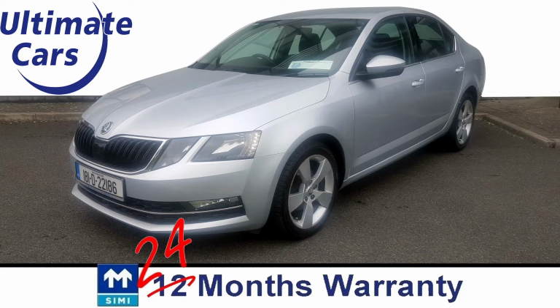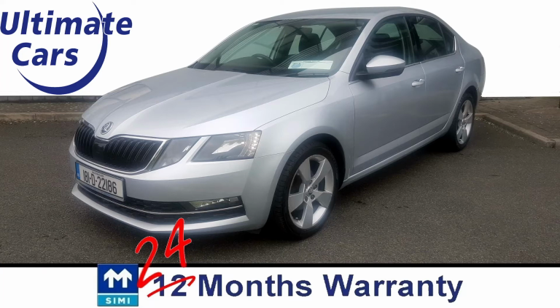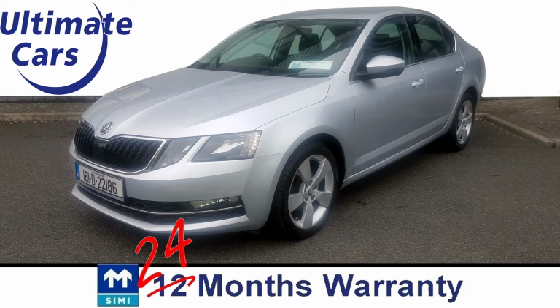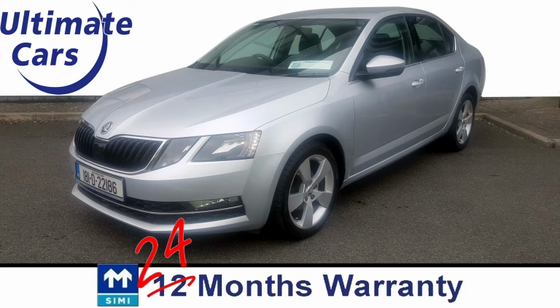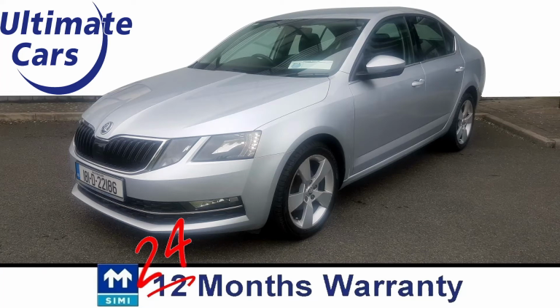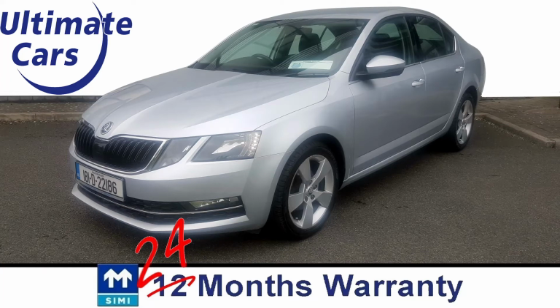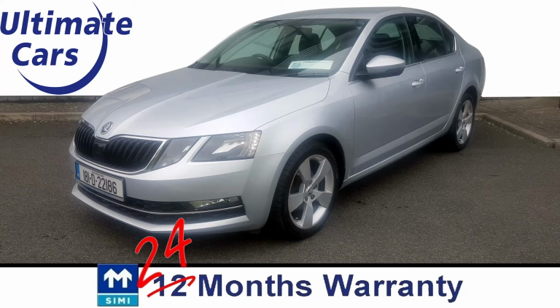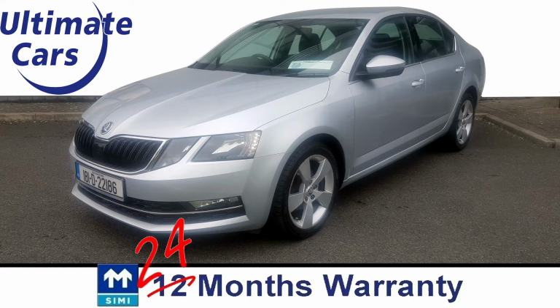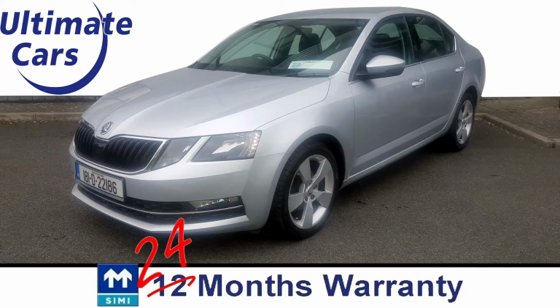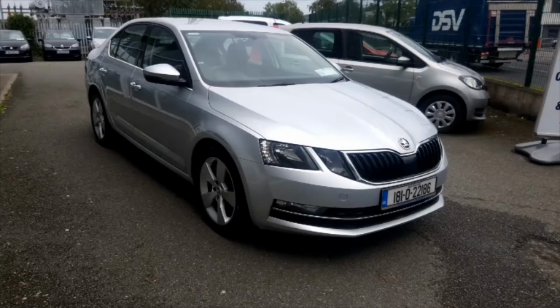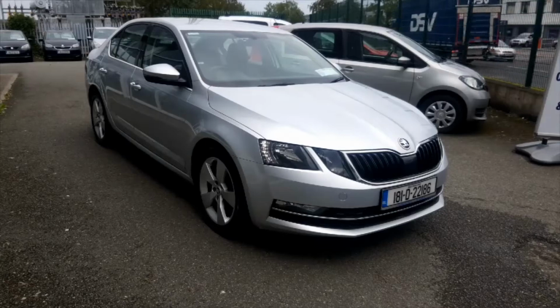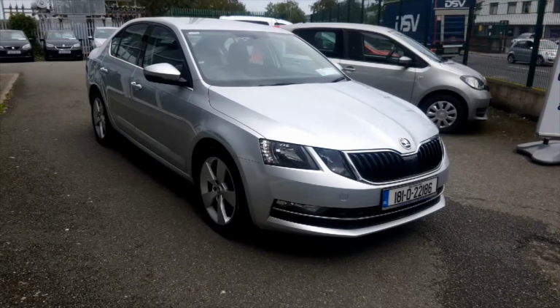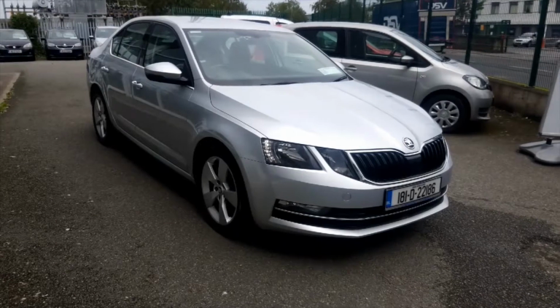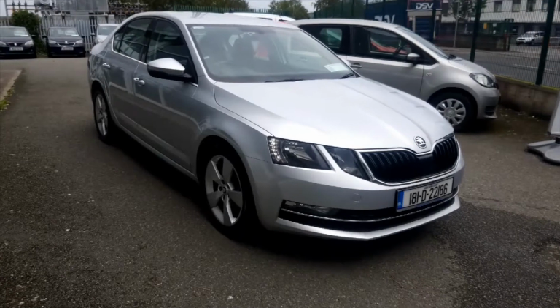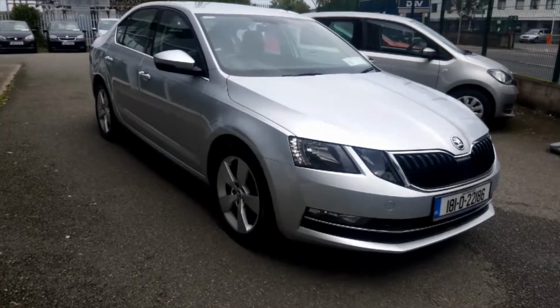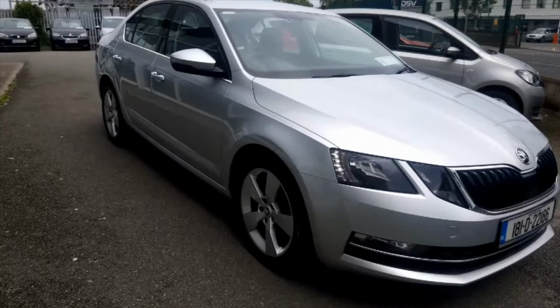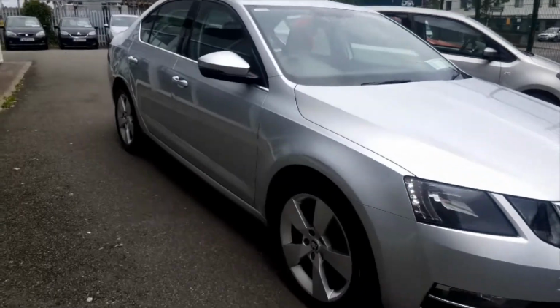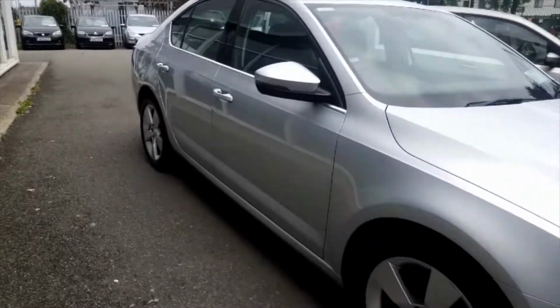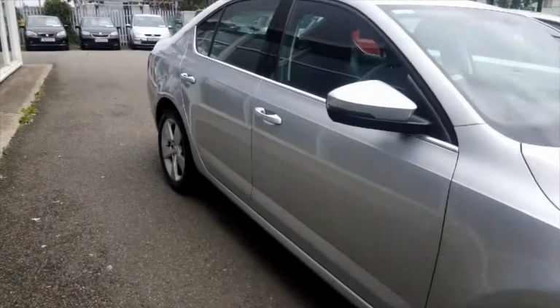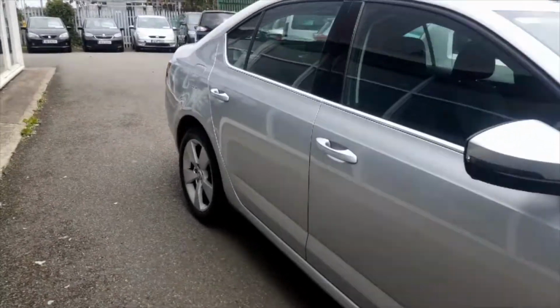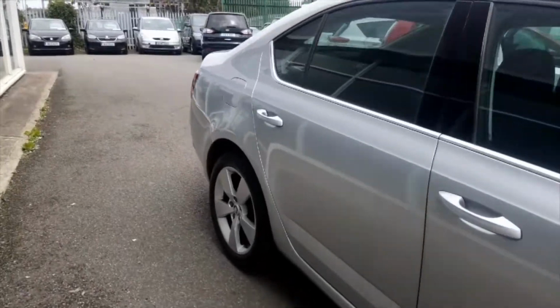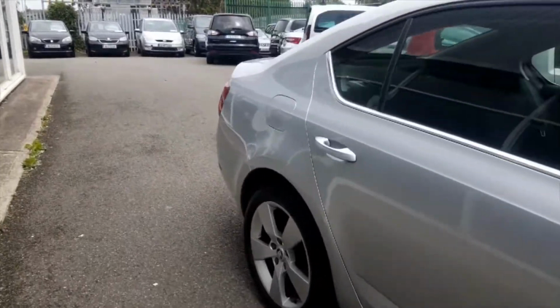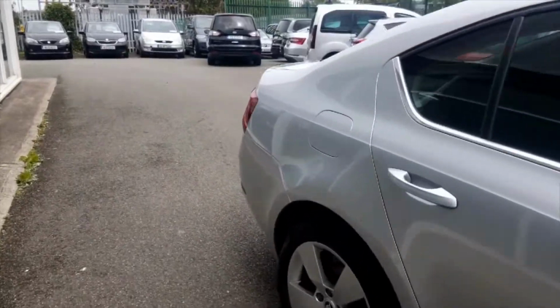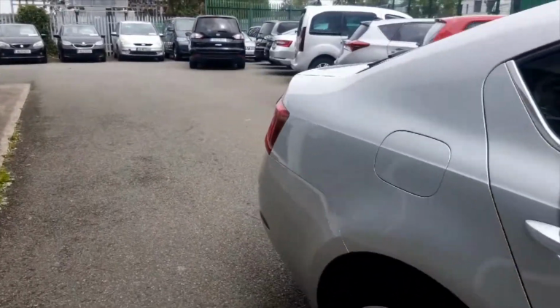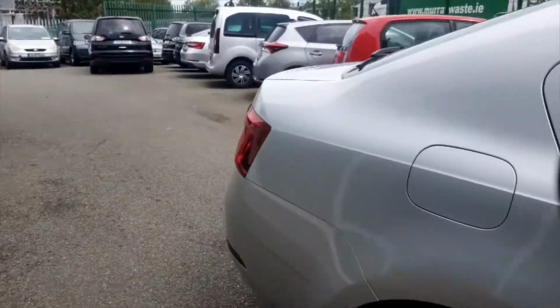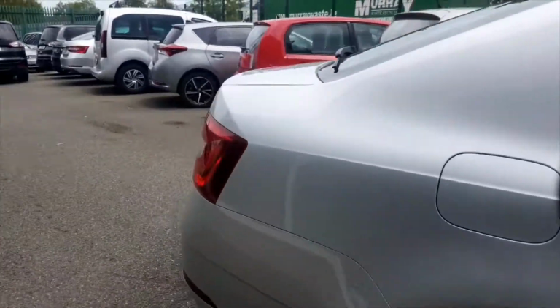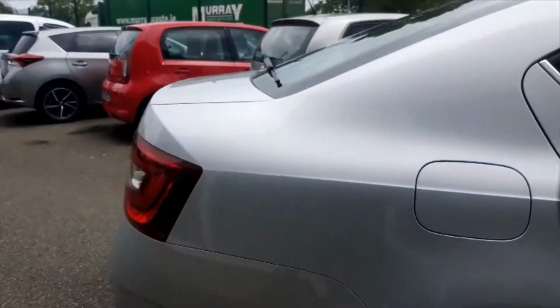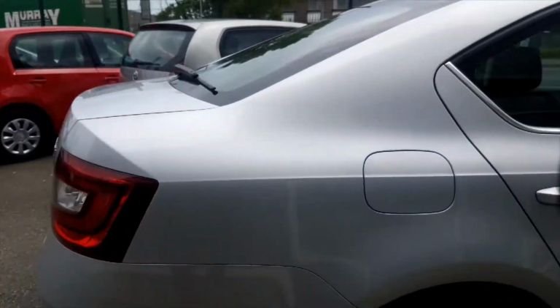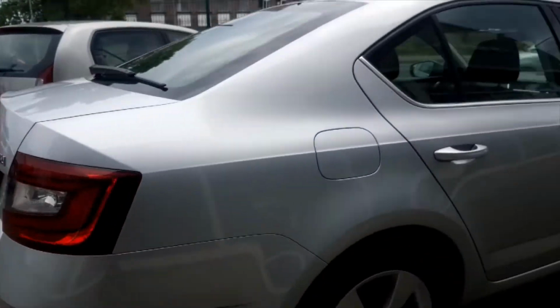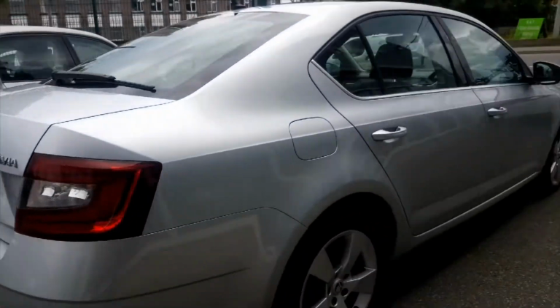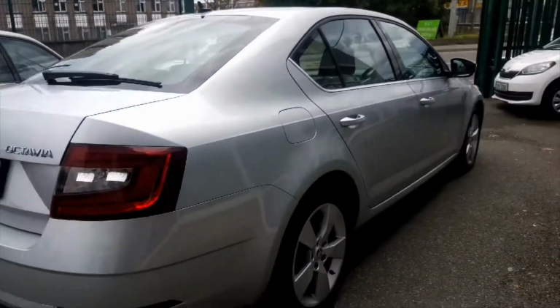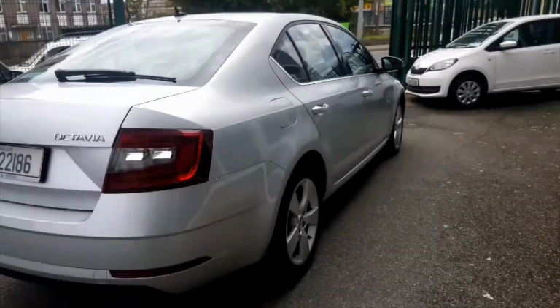Hi, I'm Eugene and welcome to Ultimate Cars. This is a 2018 Skoda Octavia Style. It's diesel, it's freshly valeted, fully serviced and it's automatic.